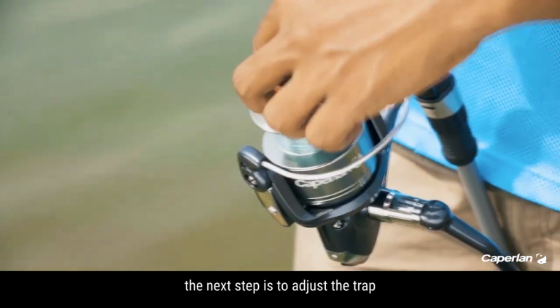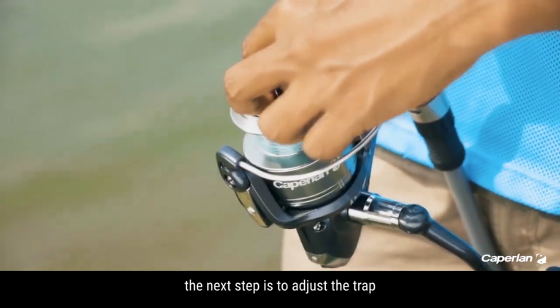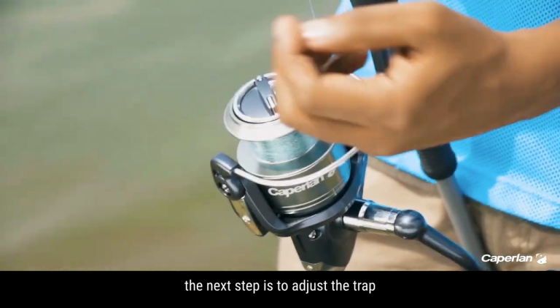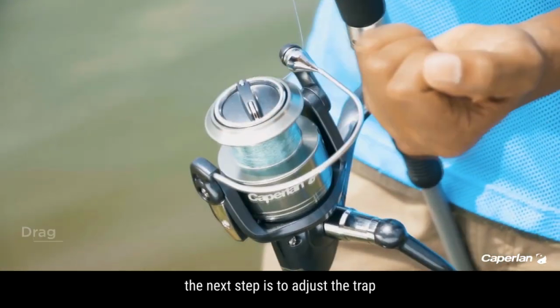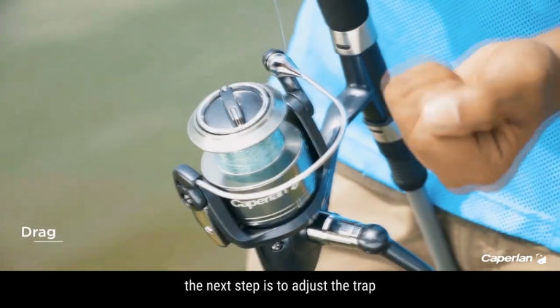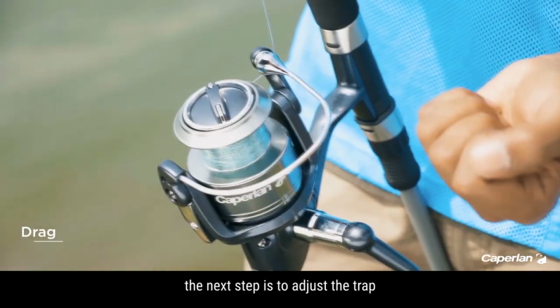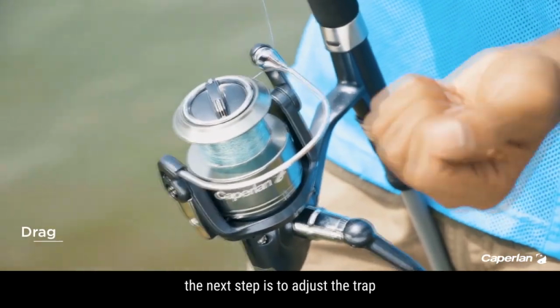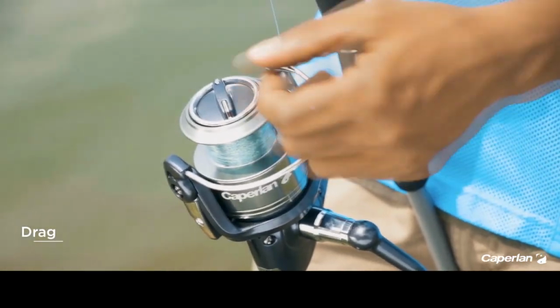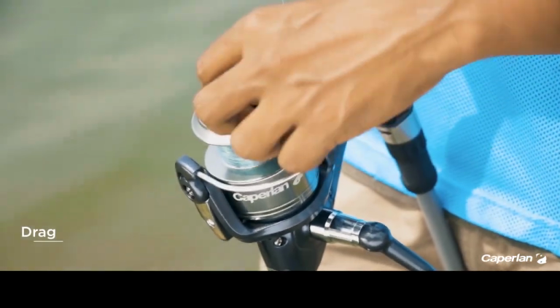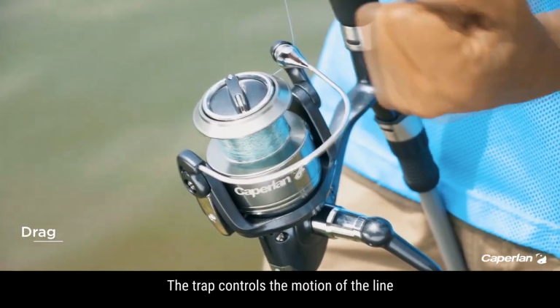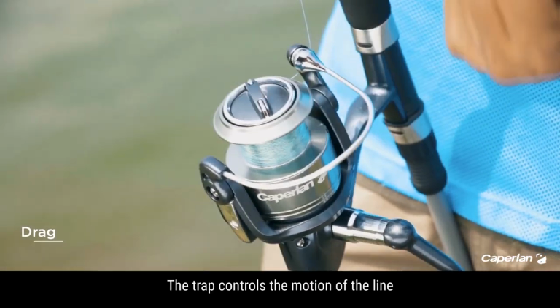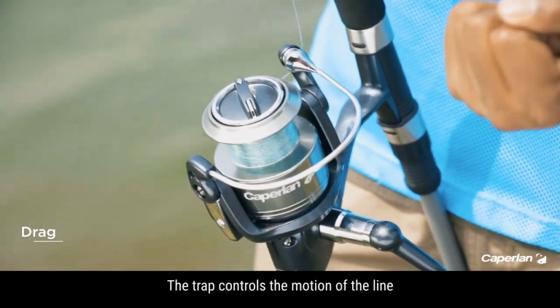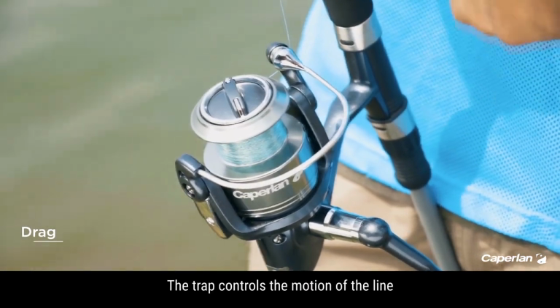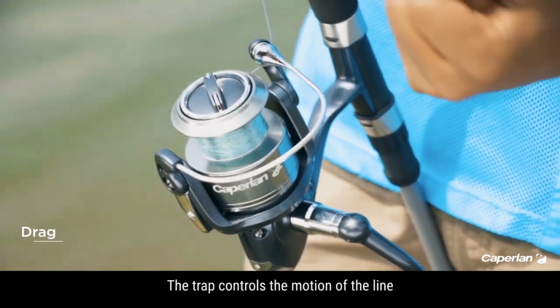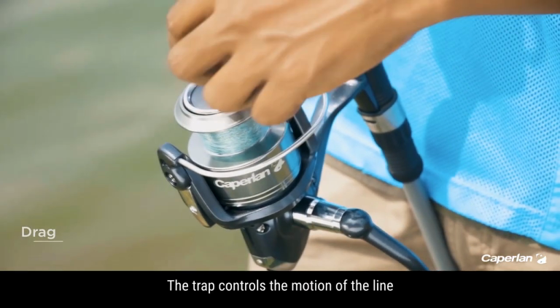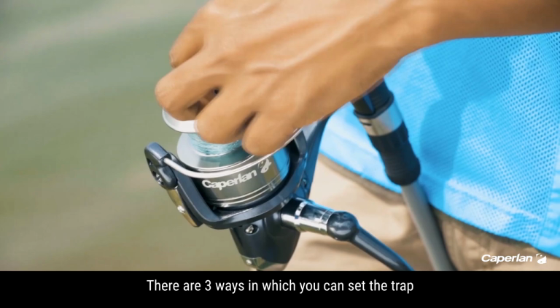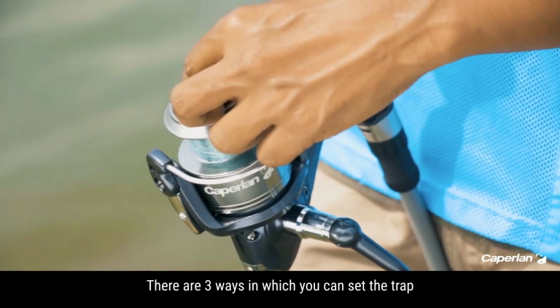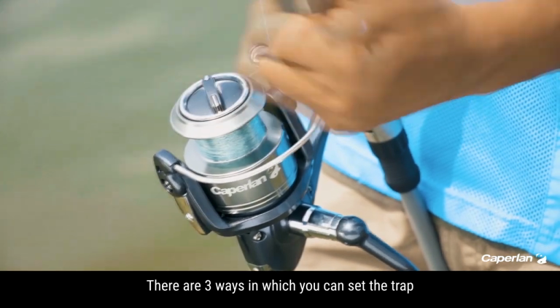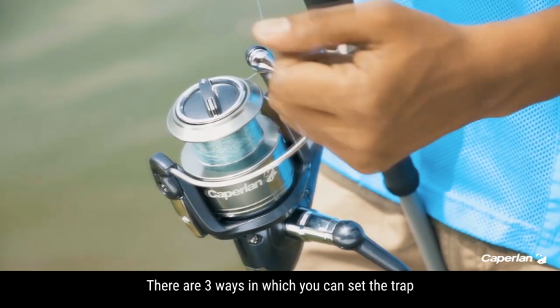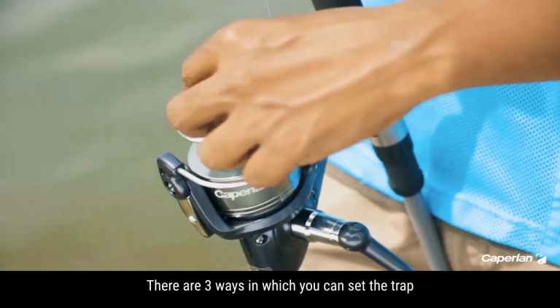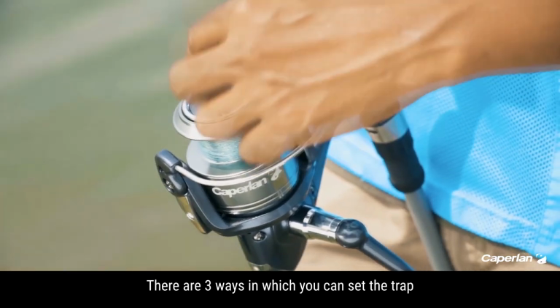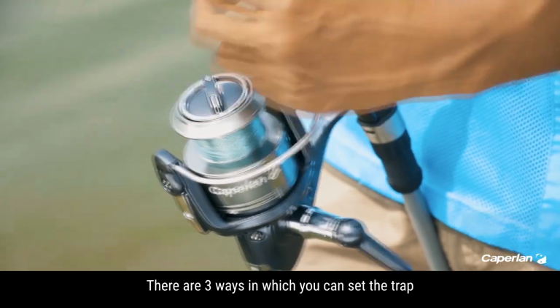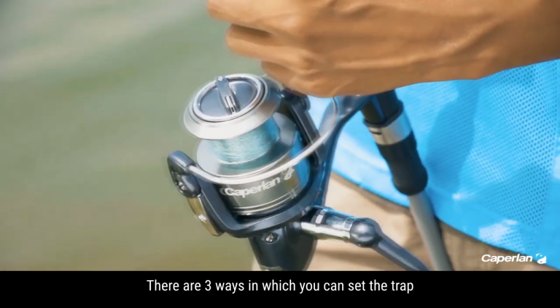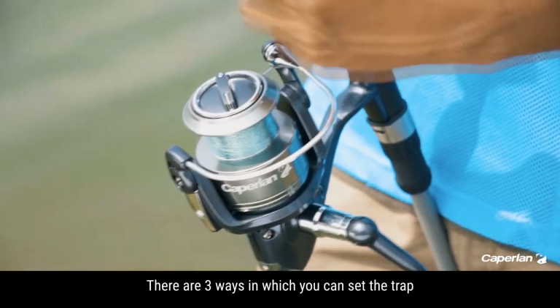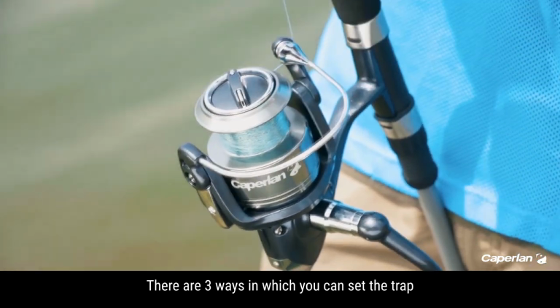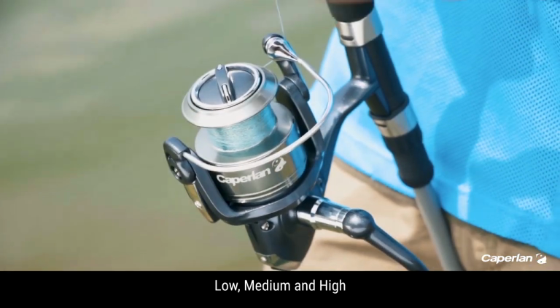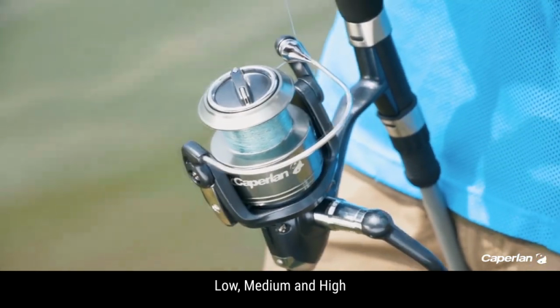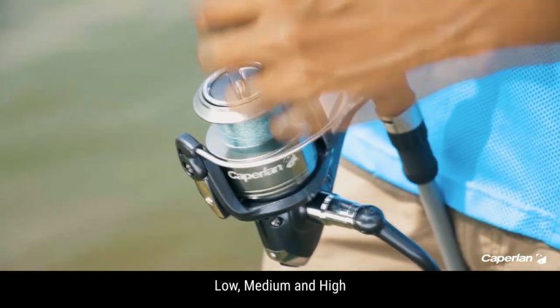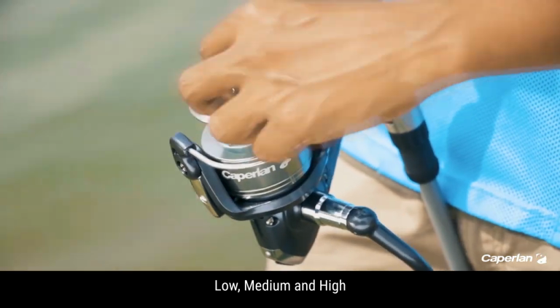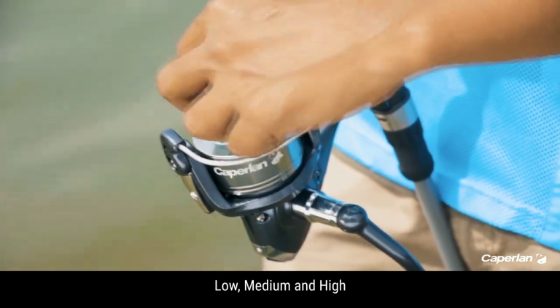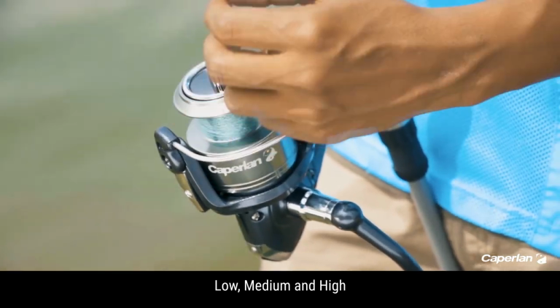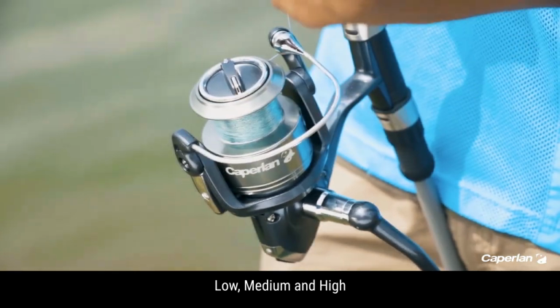The next step is to adjust the drag. The drag controls the motion of the line. There are three ways in which you can set the drag: Low, Medium, and High.